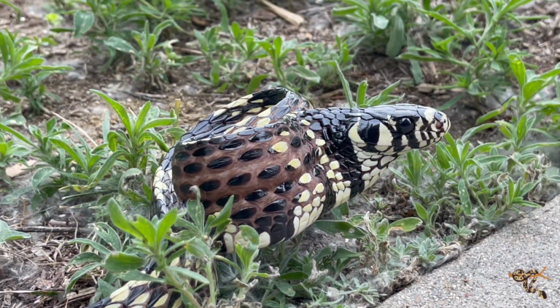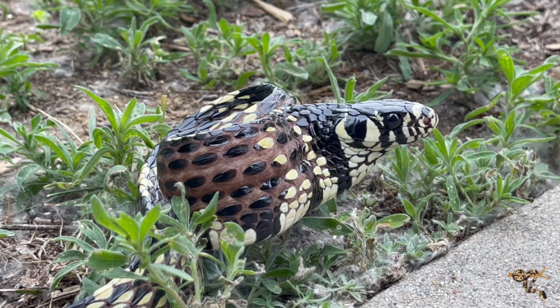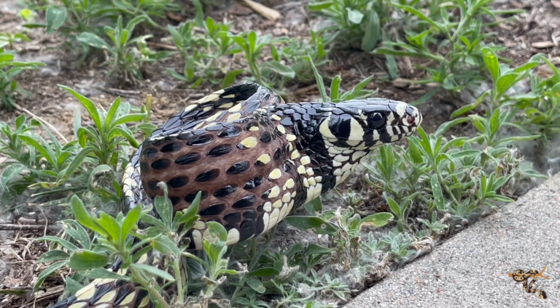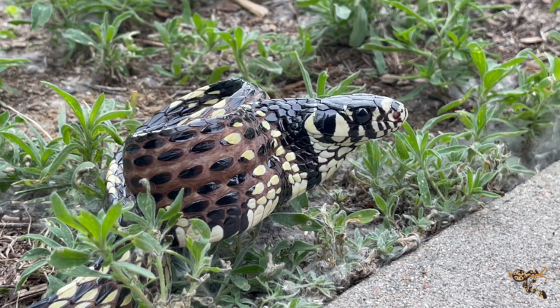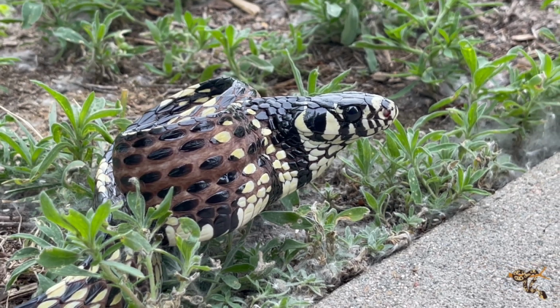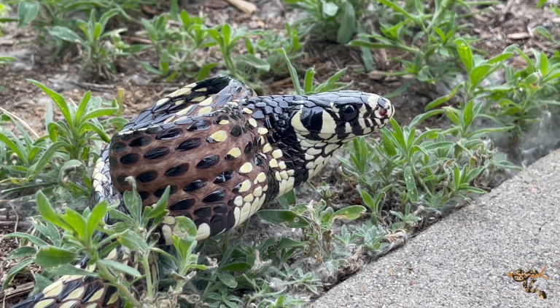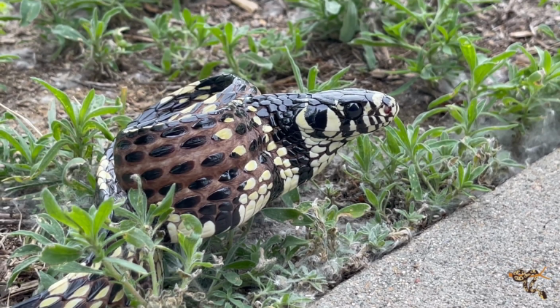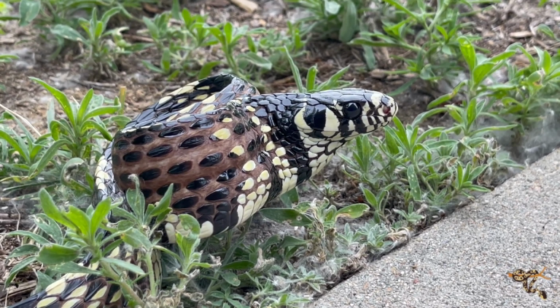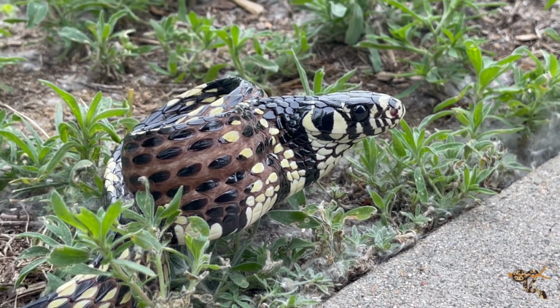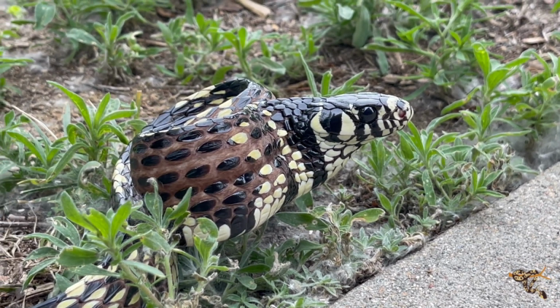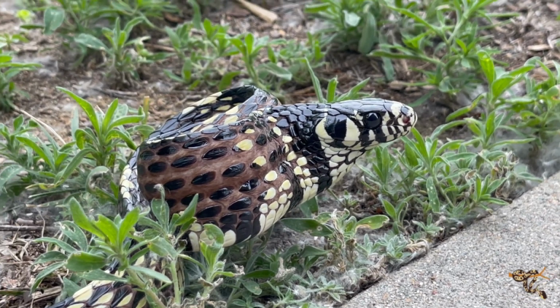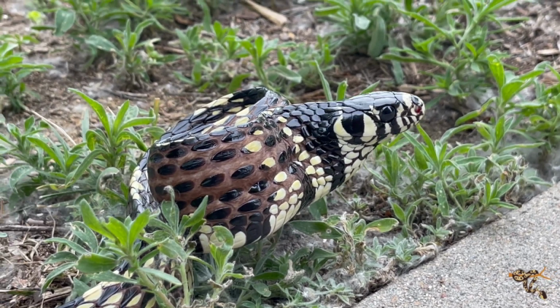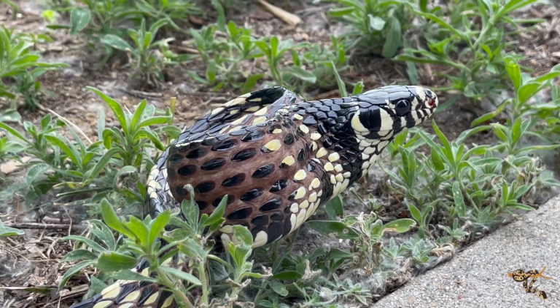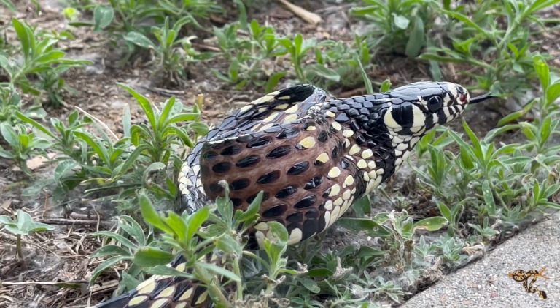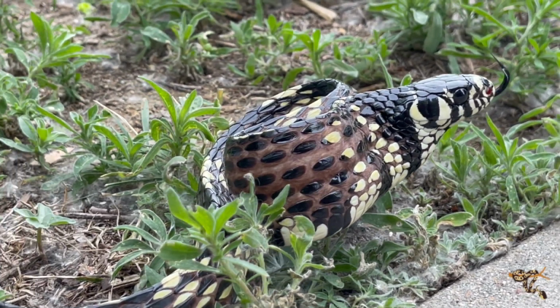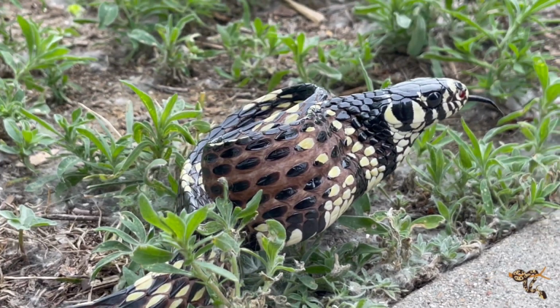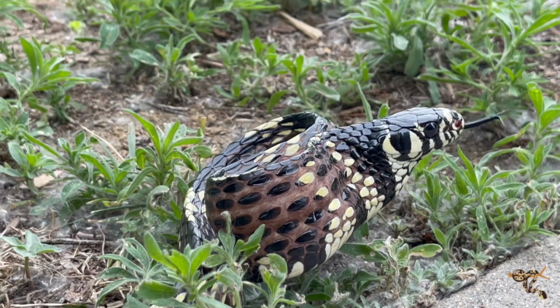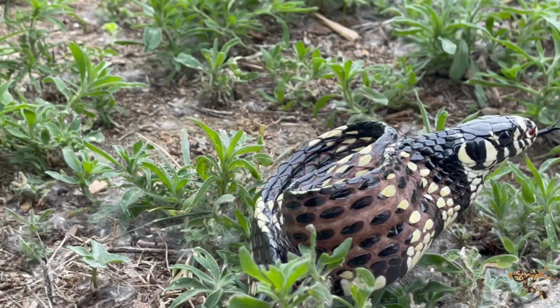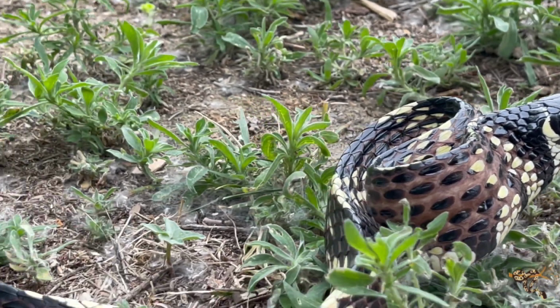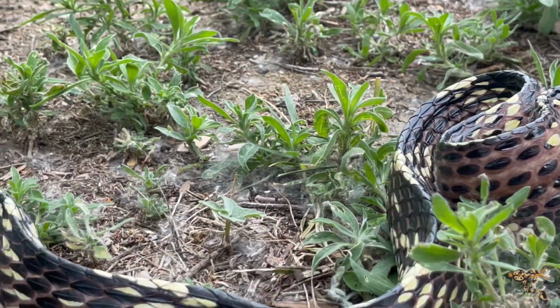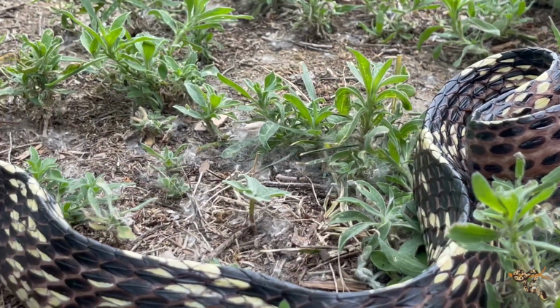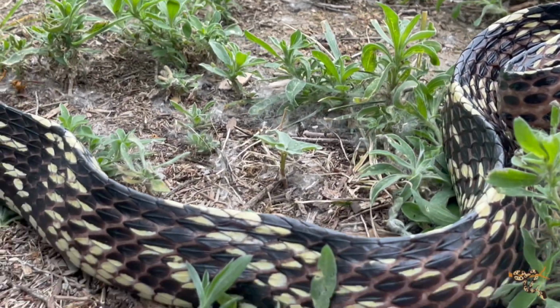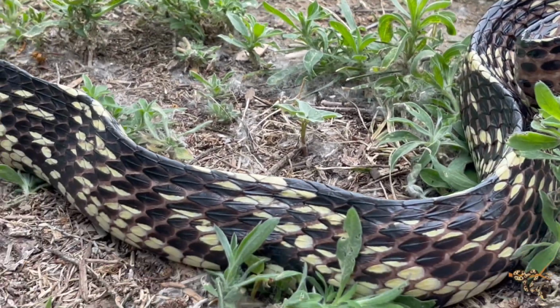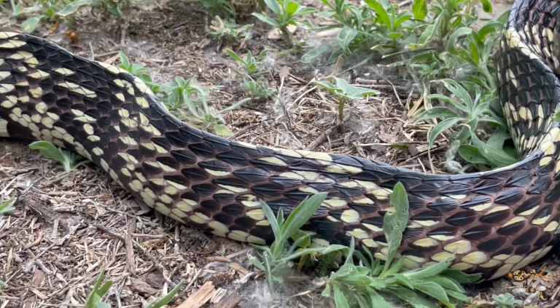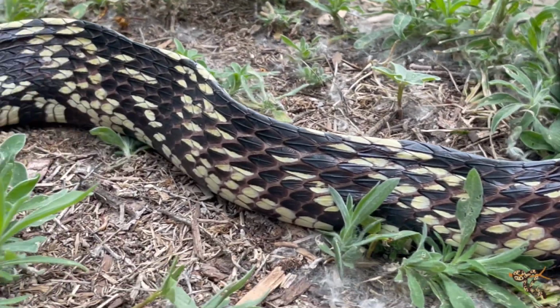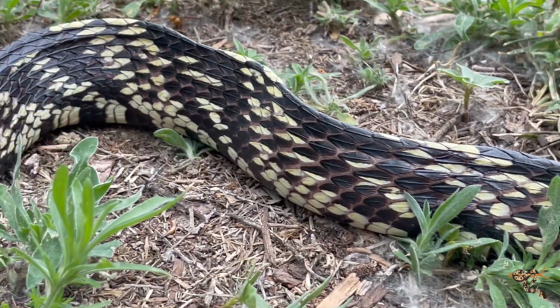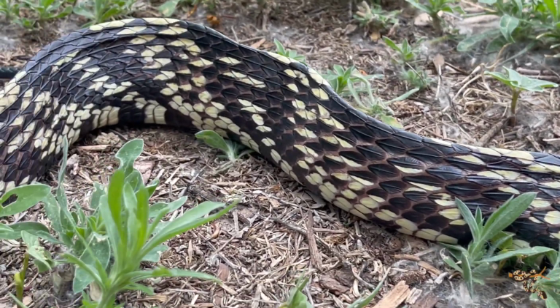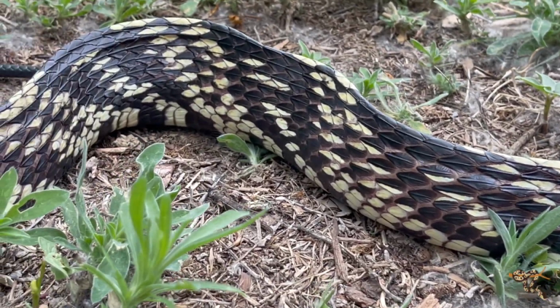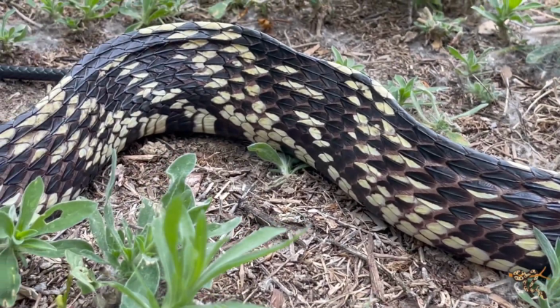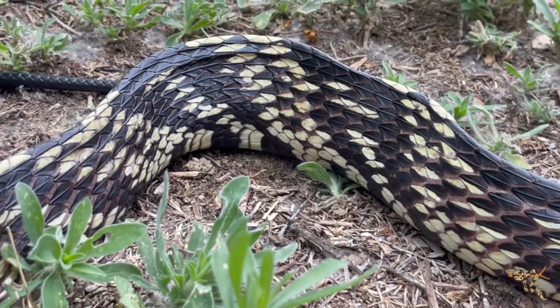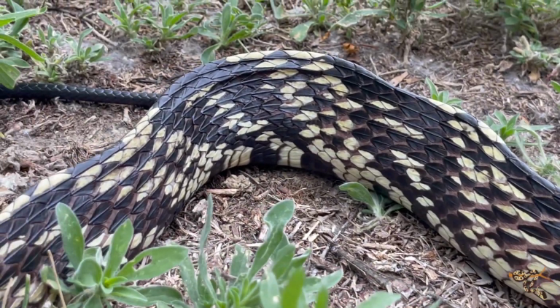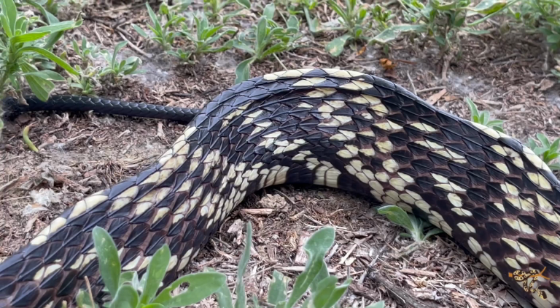These guys are amazing animals. They are some of the longest colubrids in the New World, i.e., the Western Hemisphere — North and South America.